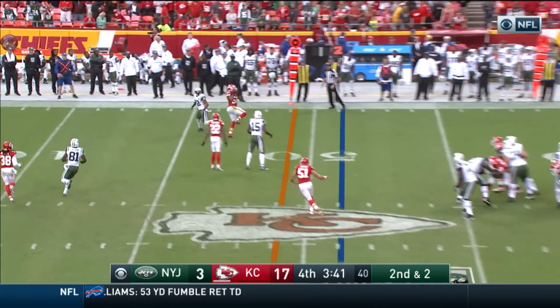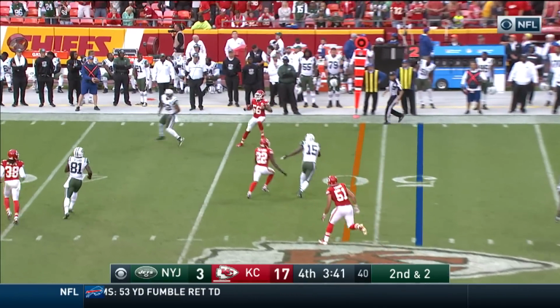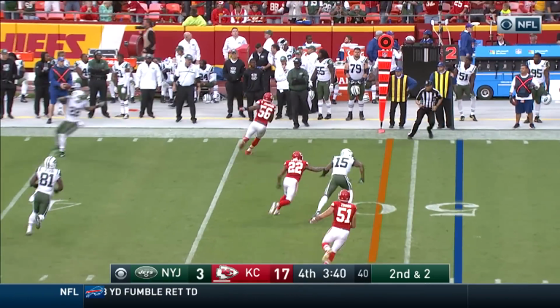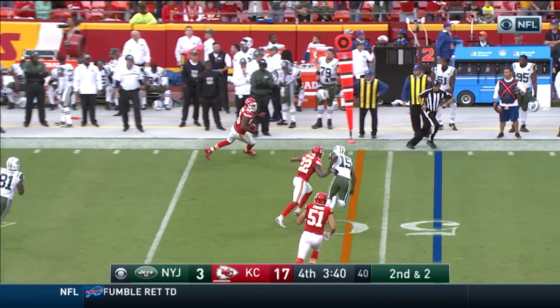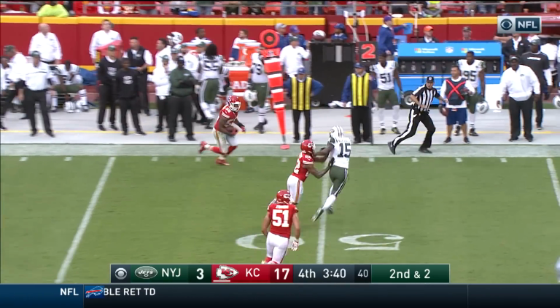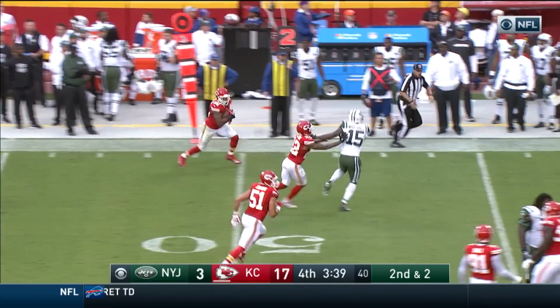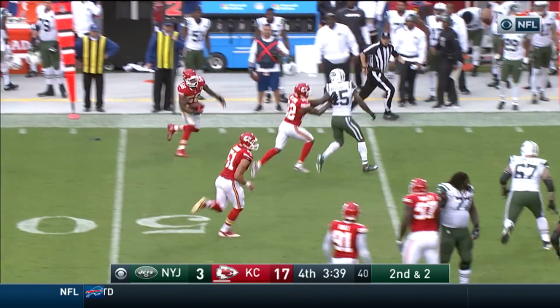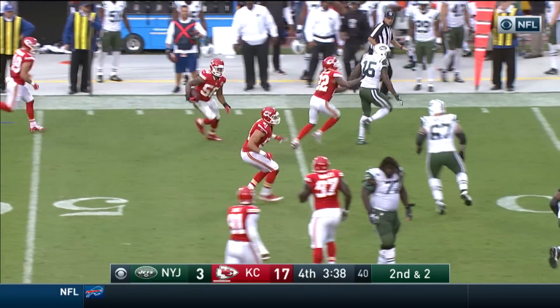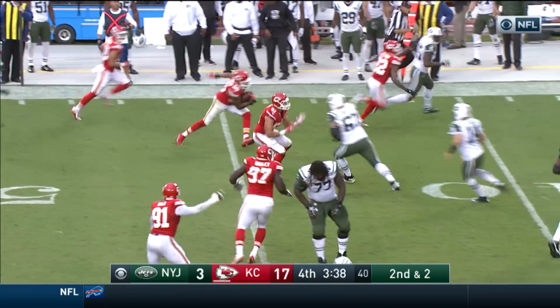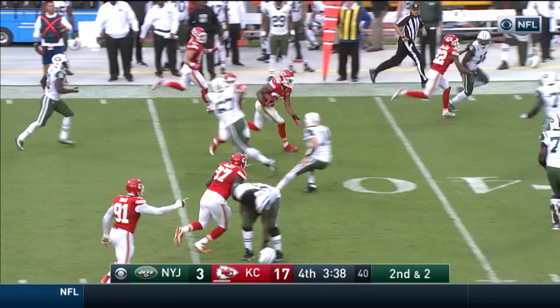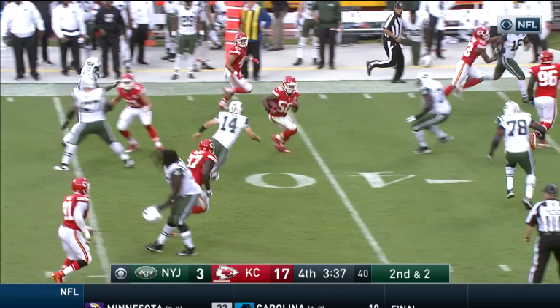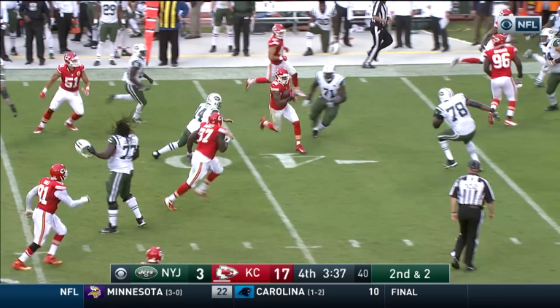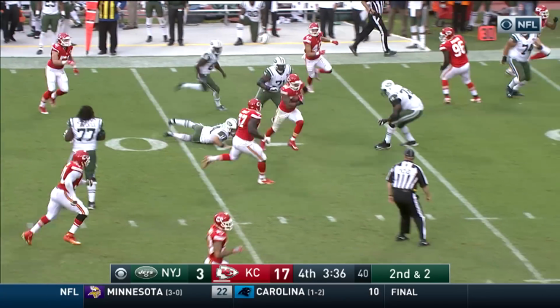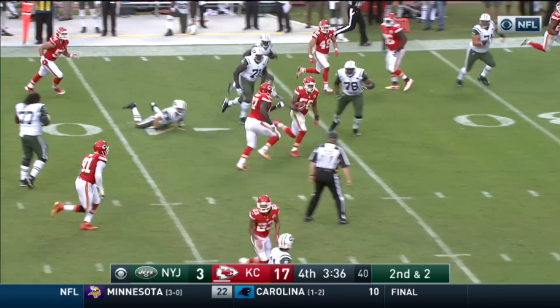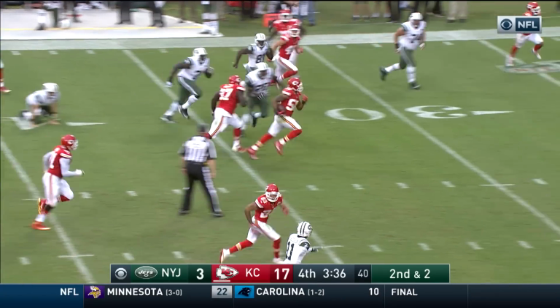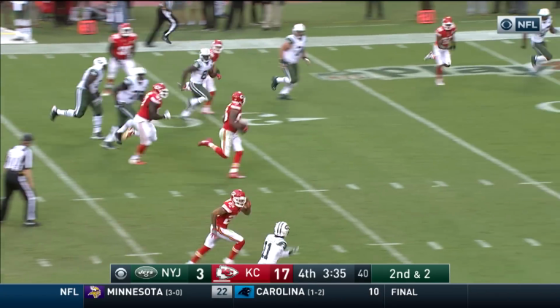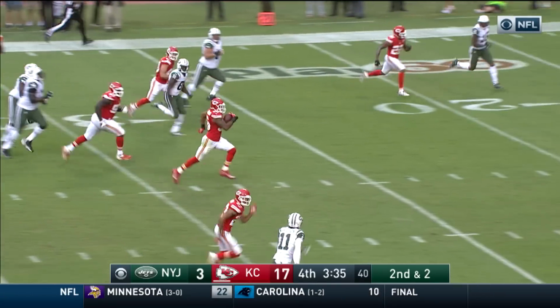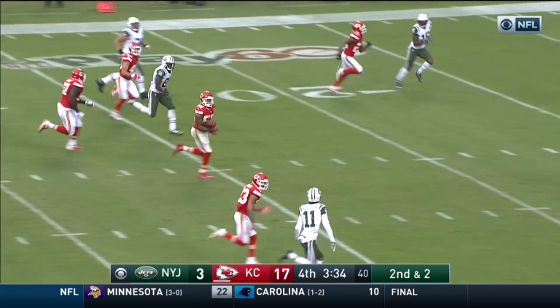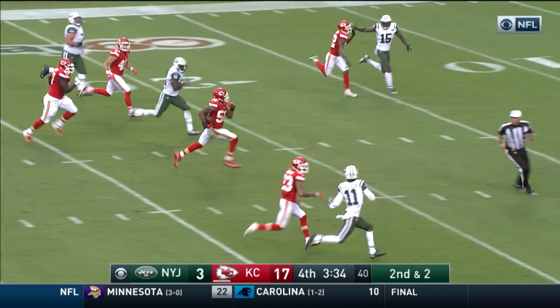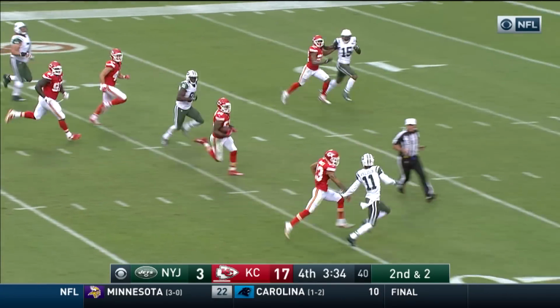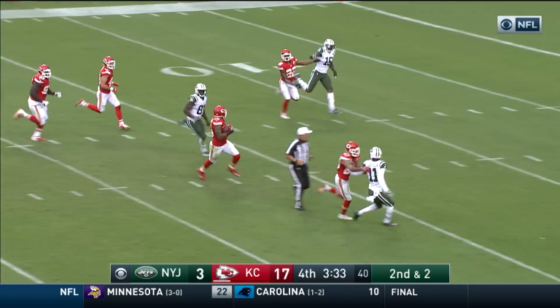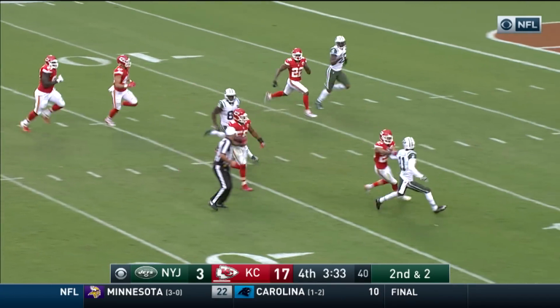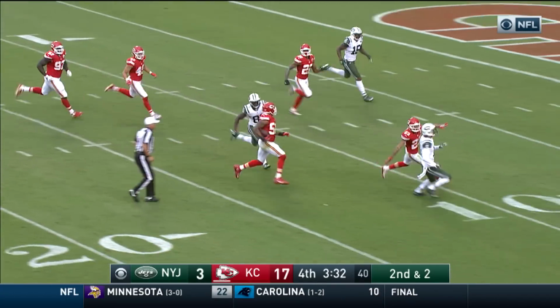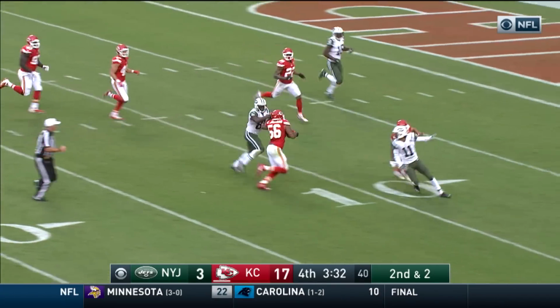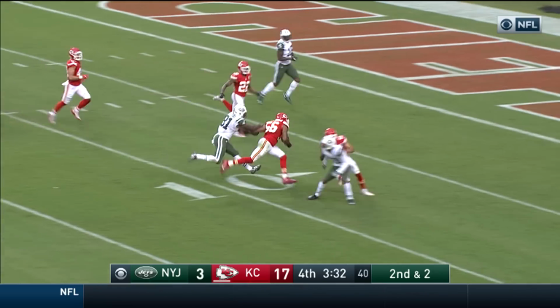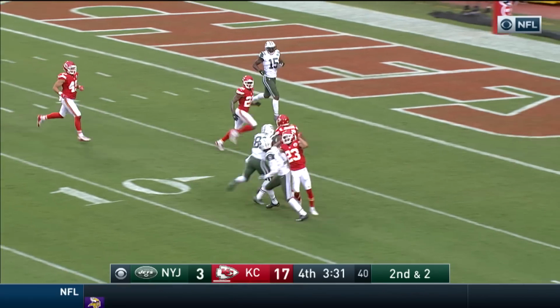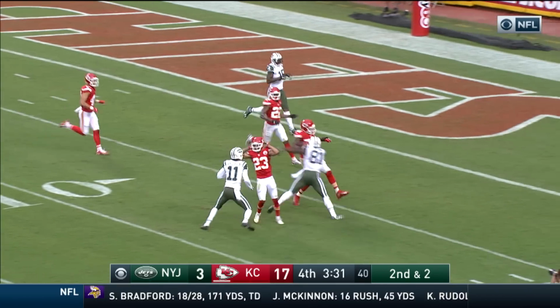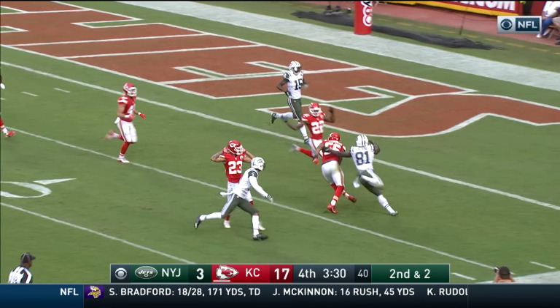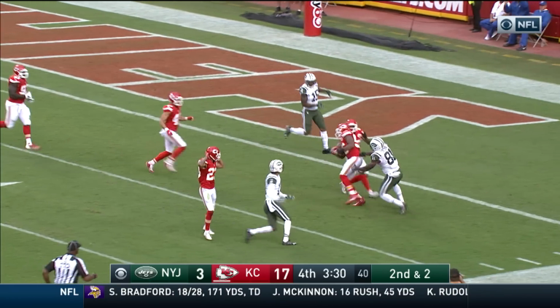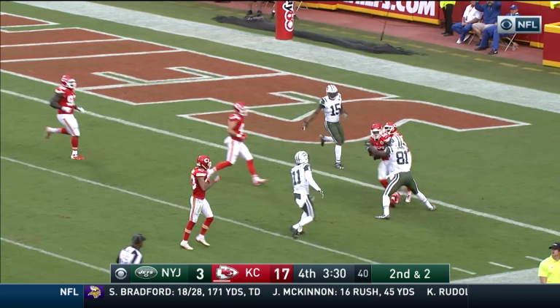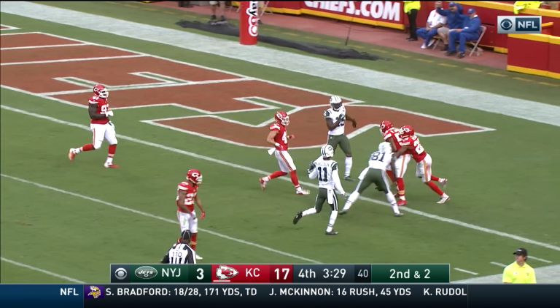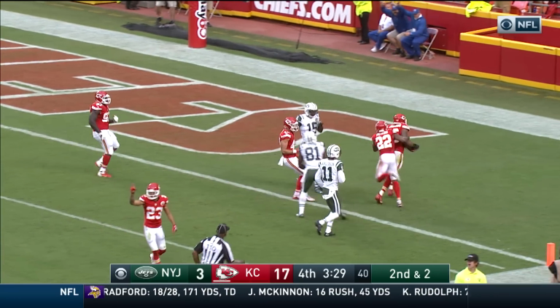That pass intercepted again — Derrick Johnson. Johnson up the sideline, now to the middle, to the ten, to the five — touchdown.